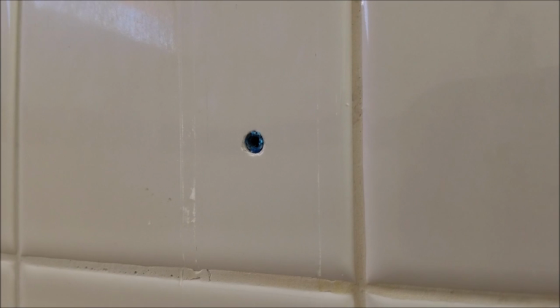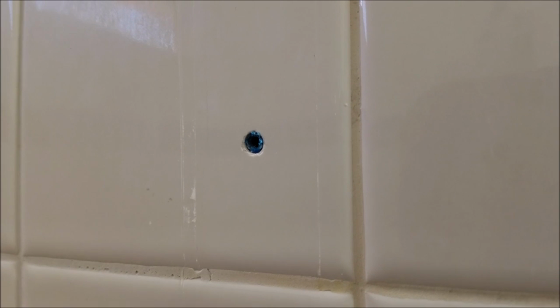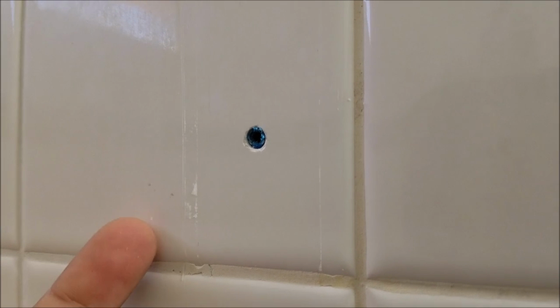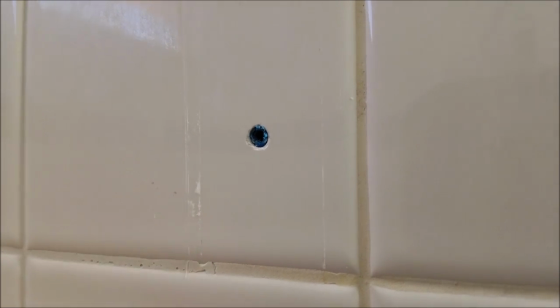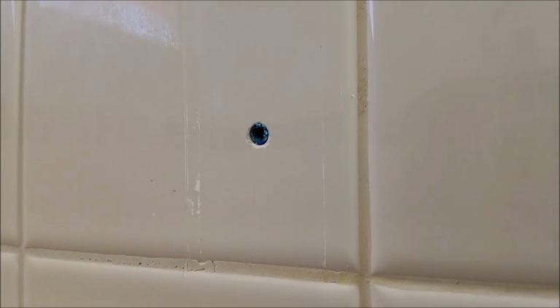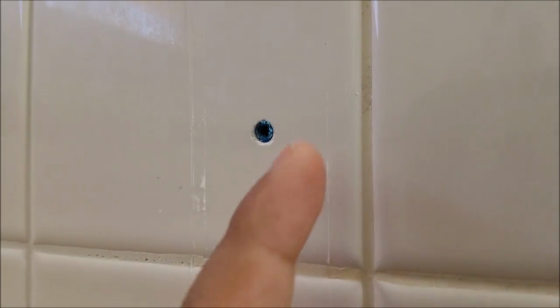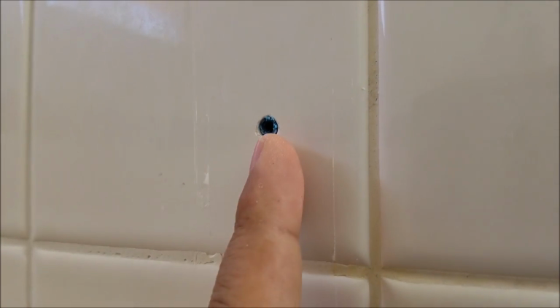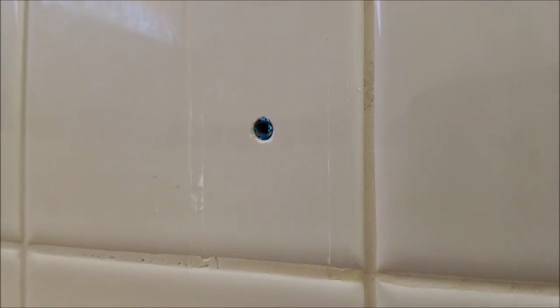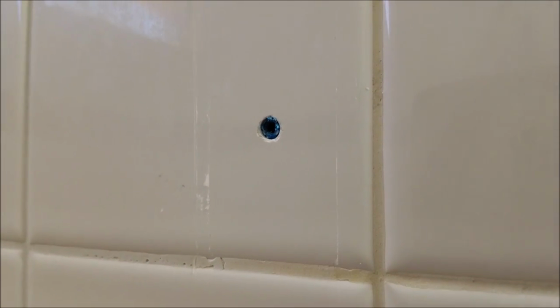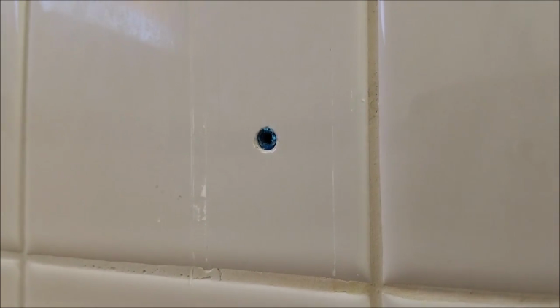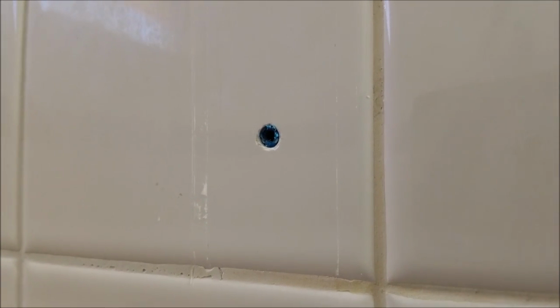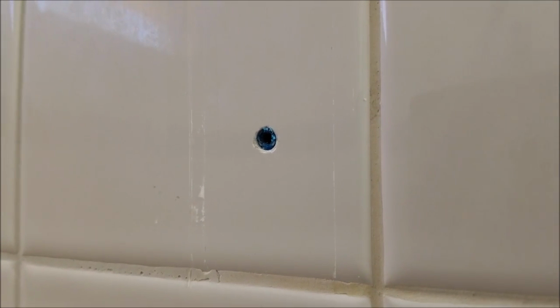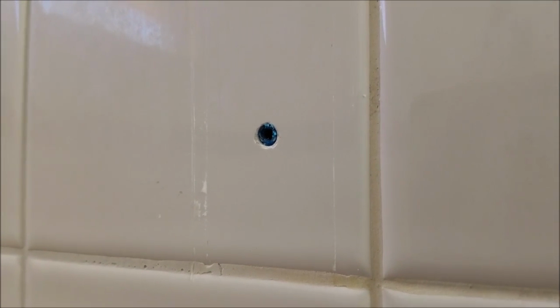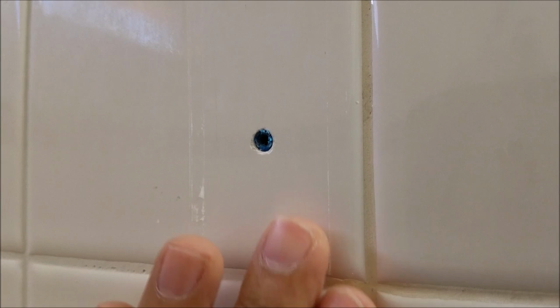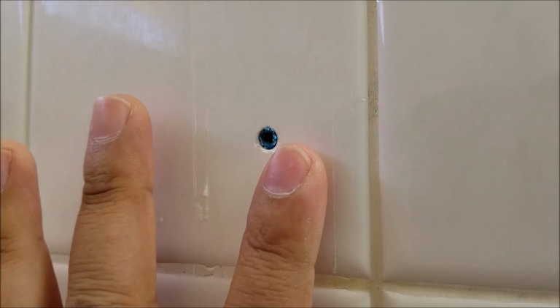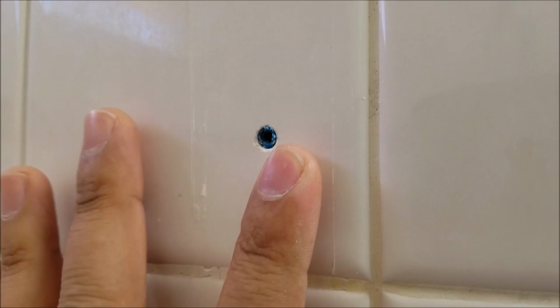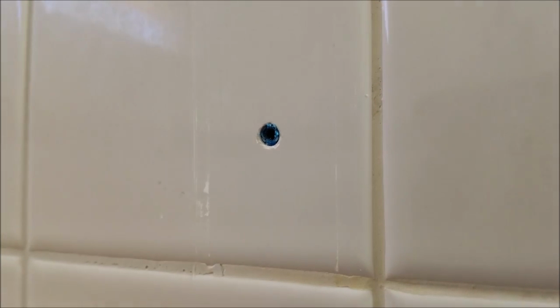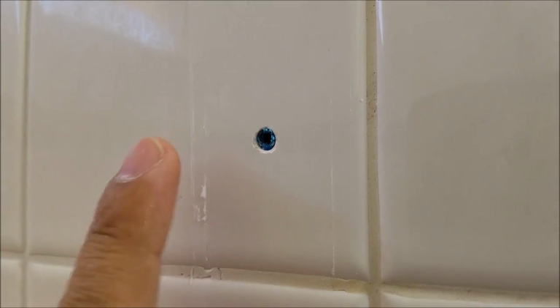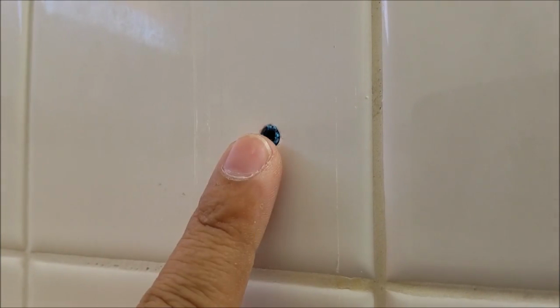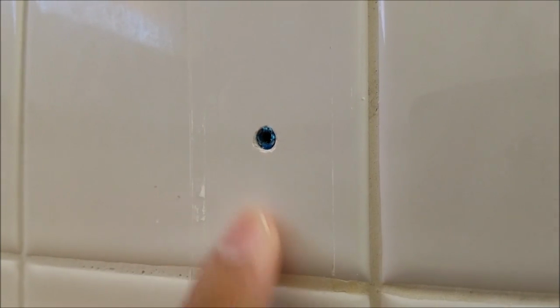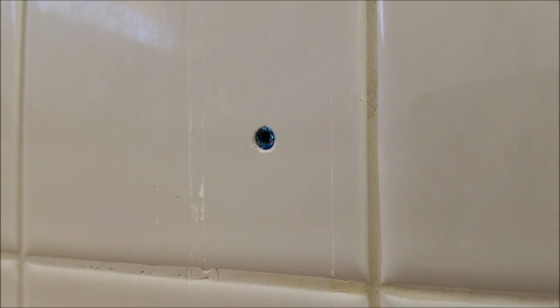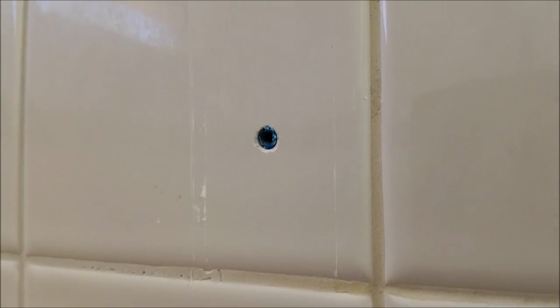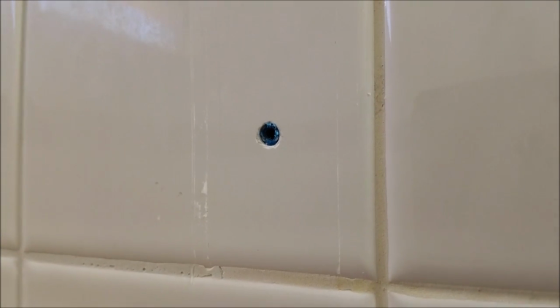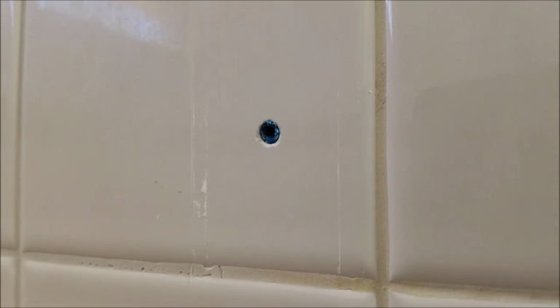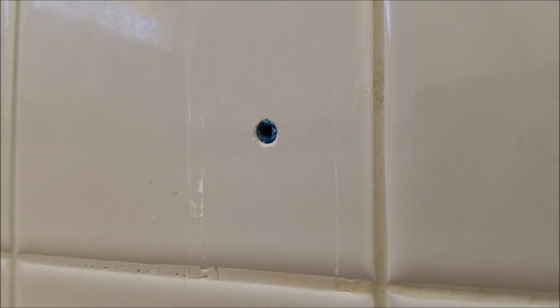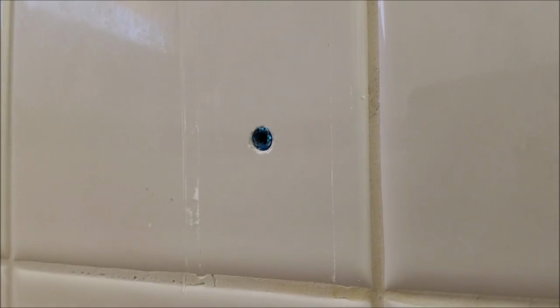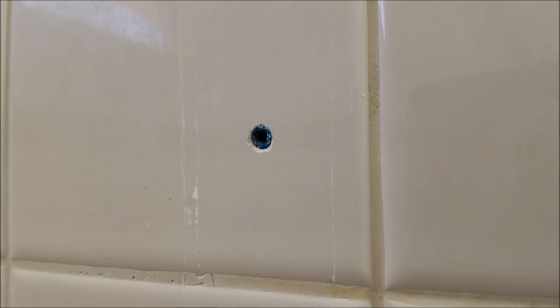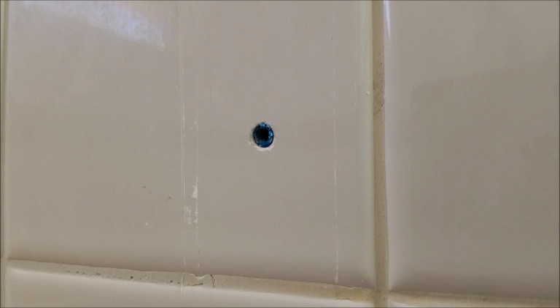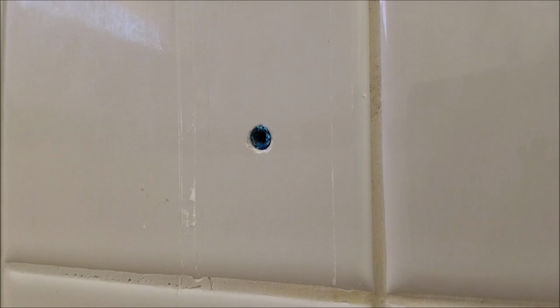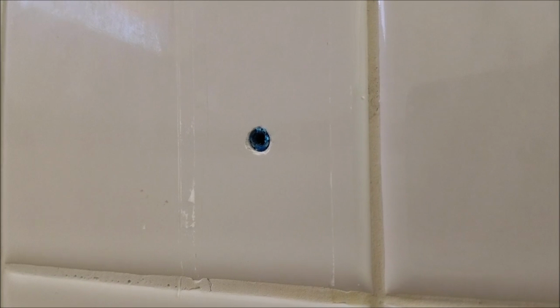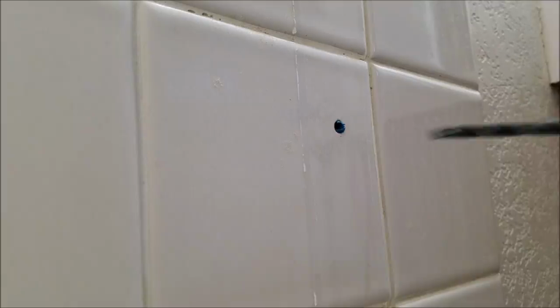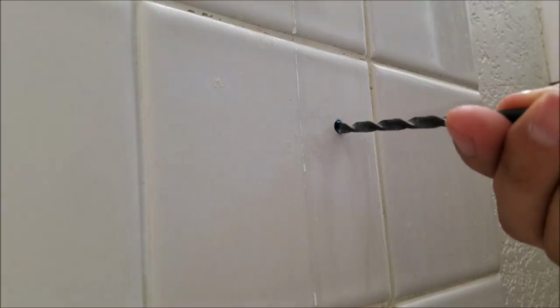The first thing we're going to do is use our drill and drill bit to drill that out. Then all we have to do from there is decide how we're going to cover this hole — whether we're going to use some plastic plugs, caulk, or whatever. But first things first, let's get the drill out.